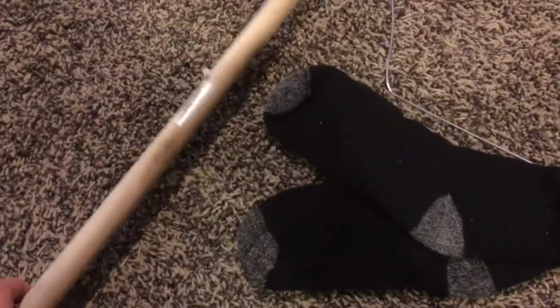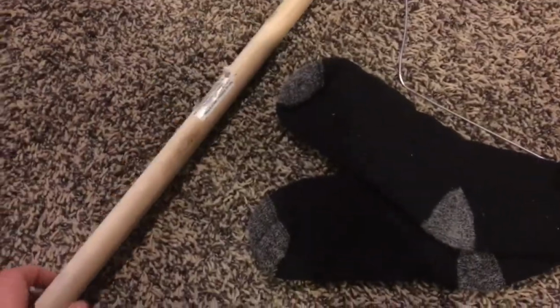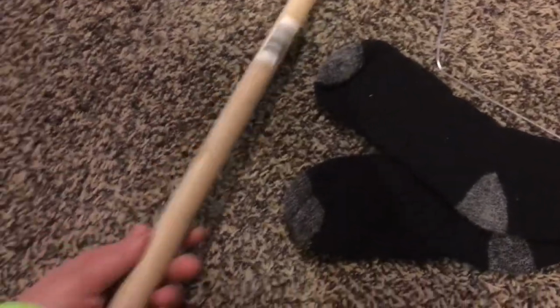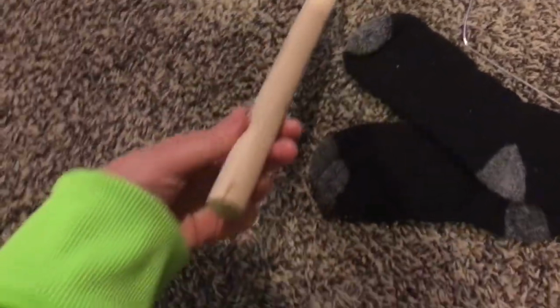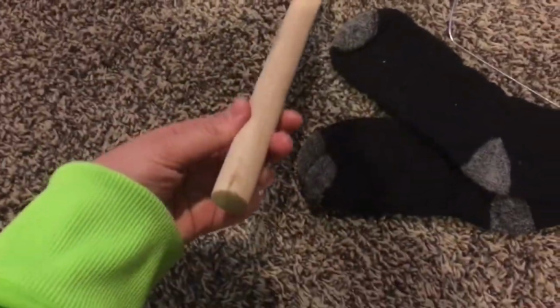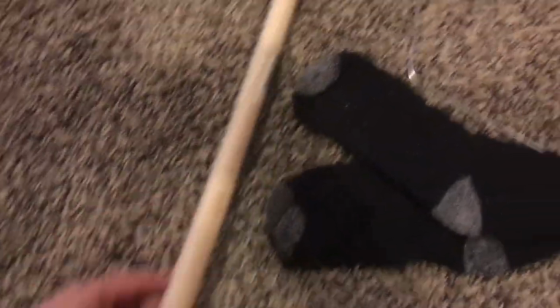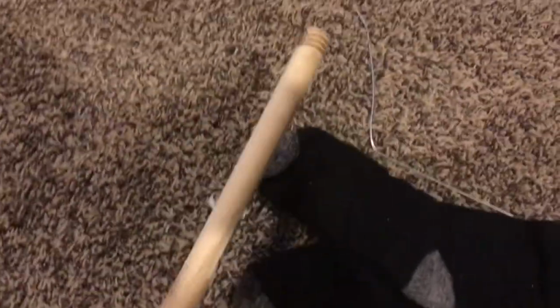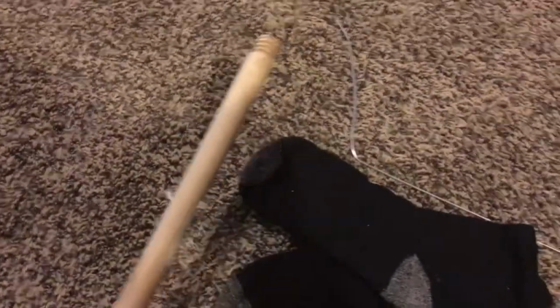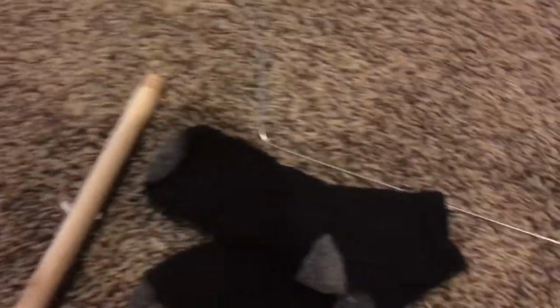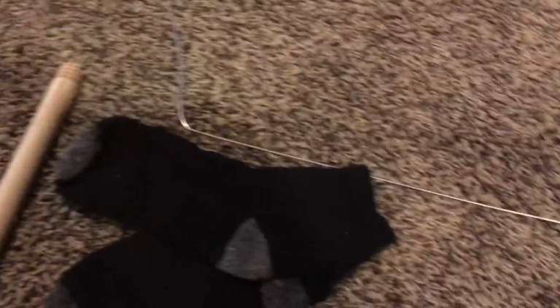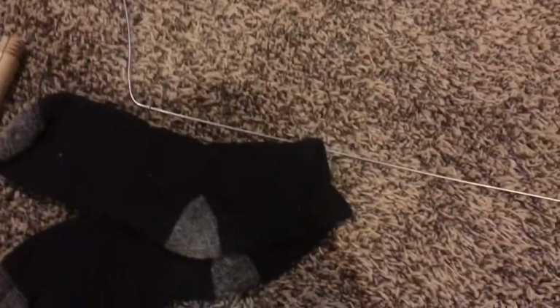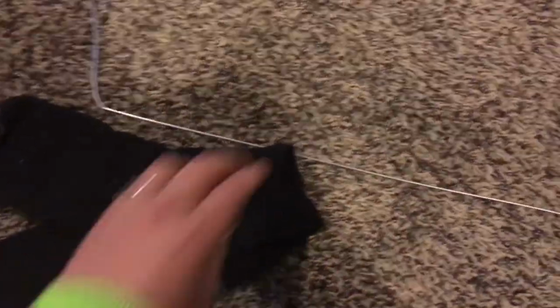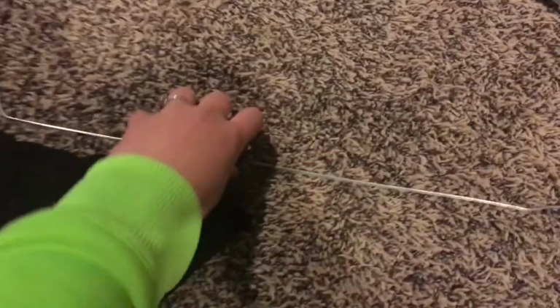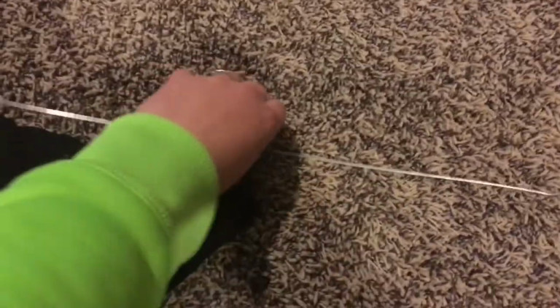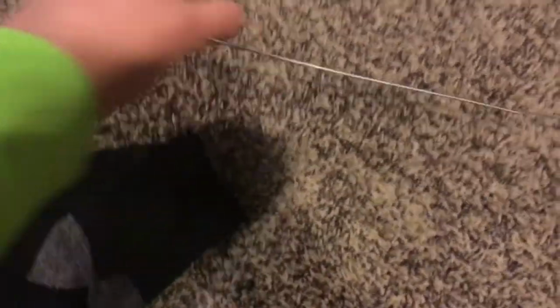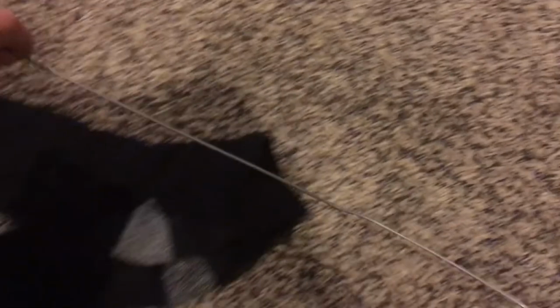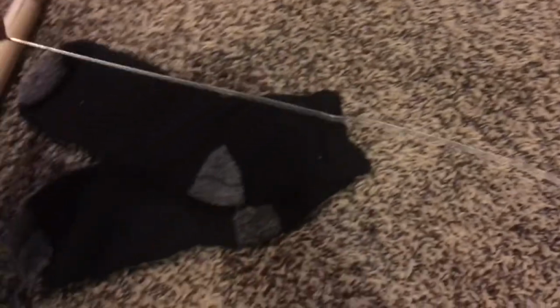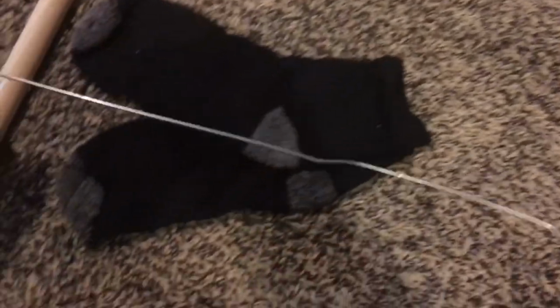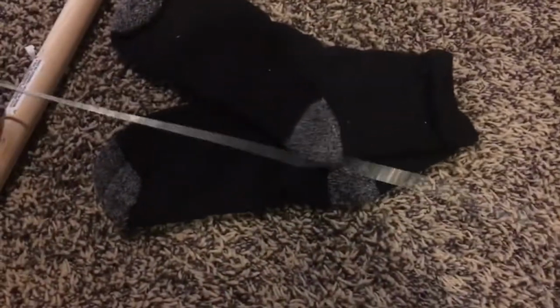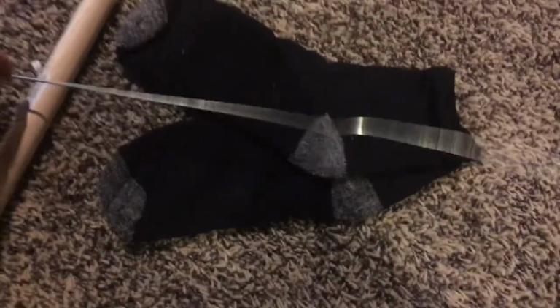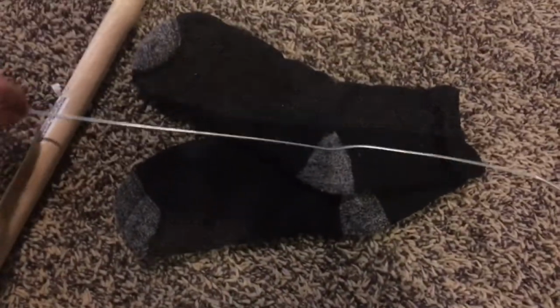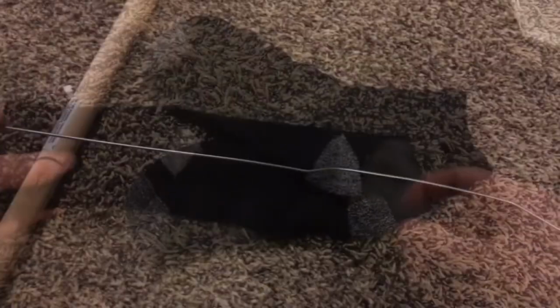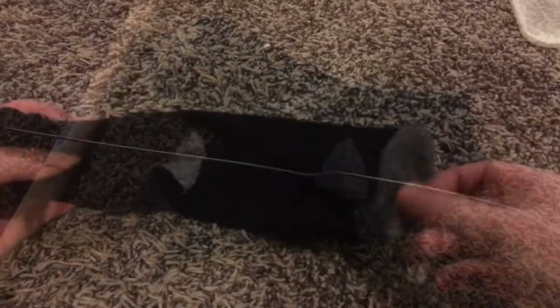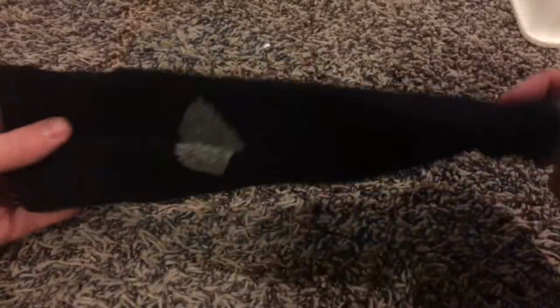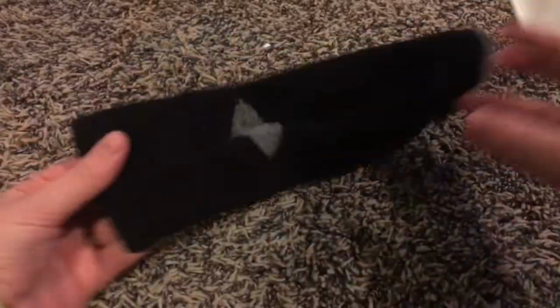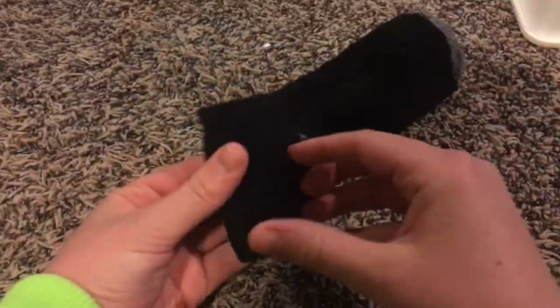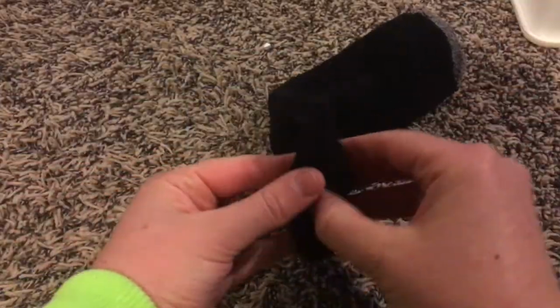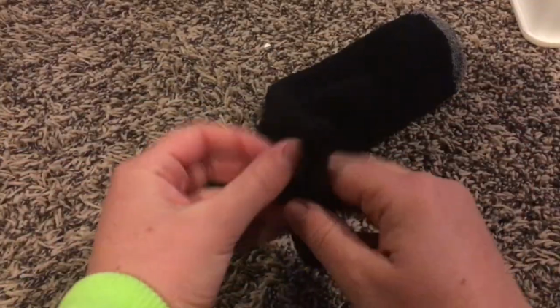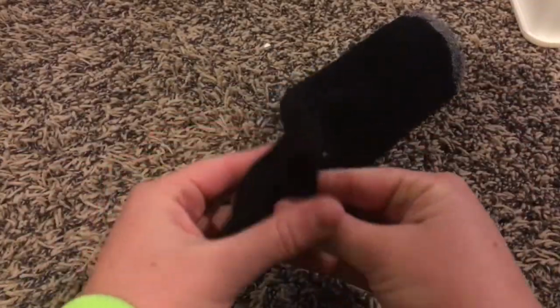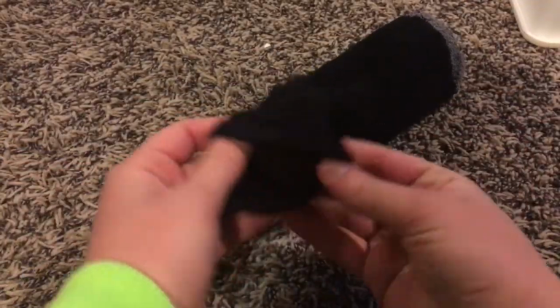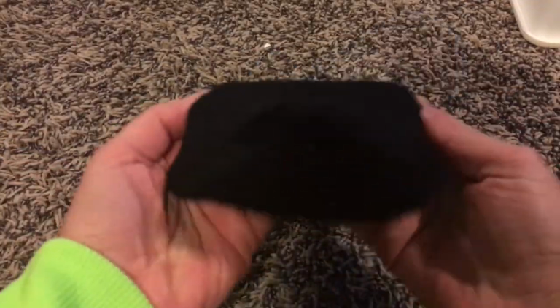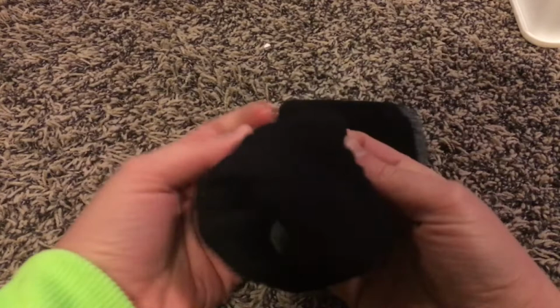To get started you're going to need a wooden dowel rod. Here I'm using a toilet plunger wooden dowel rod from Dollar Tree, and then two black socks and some wire.